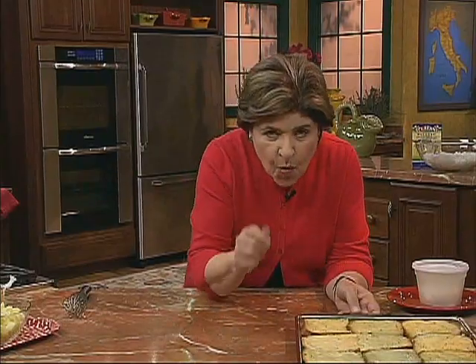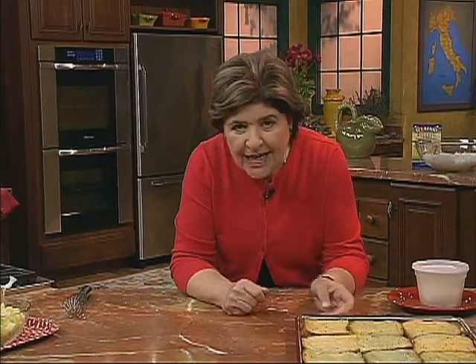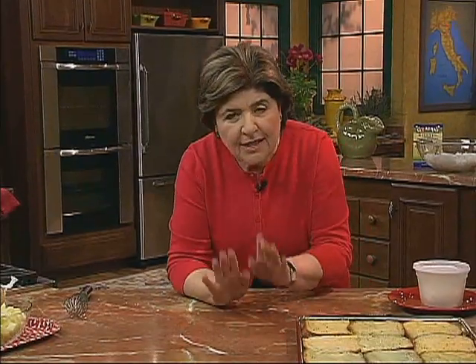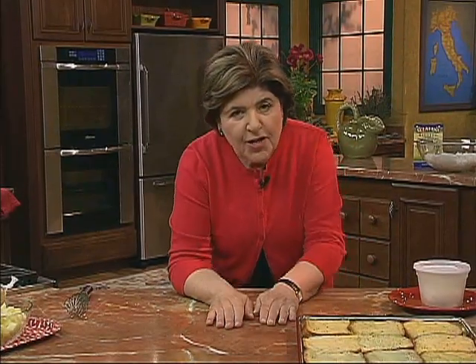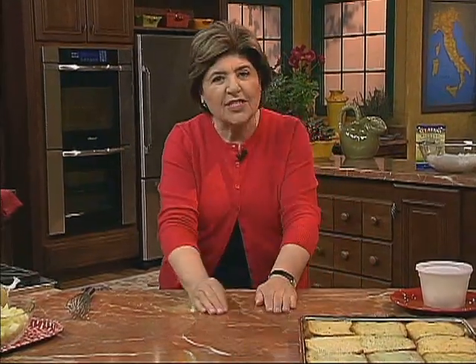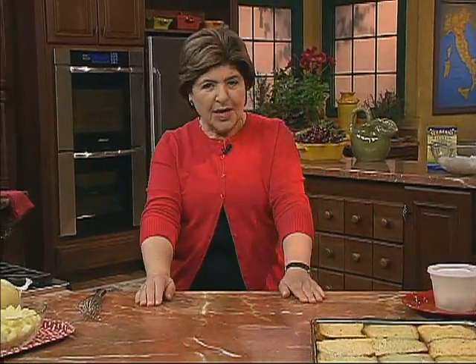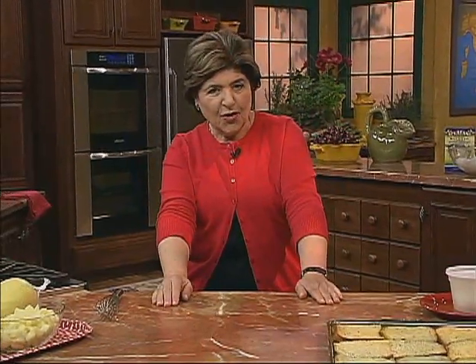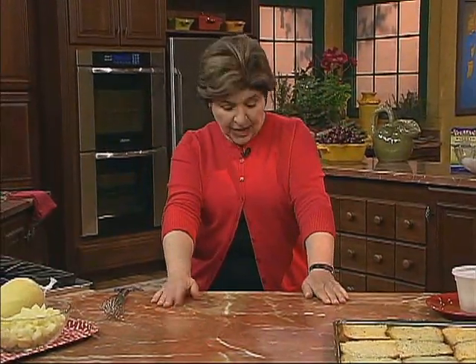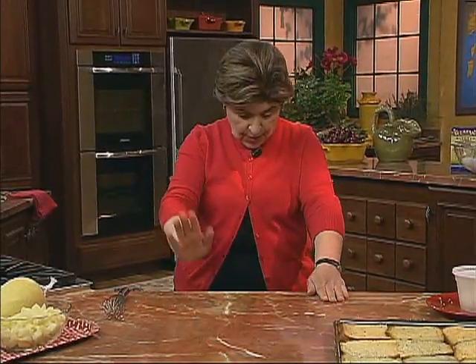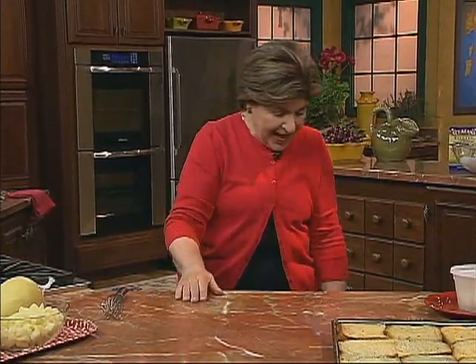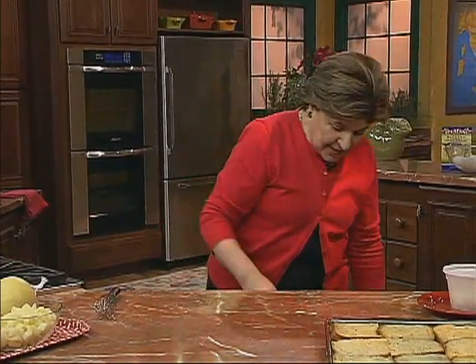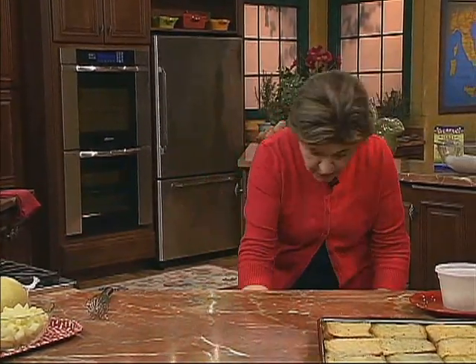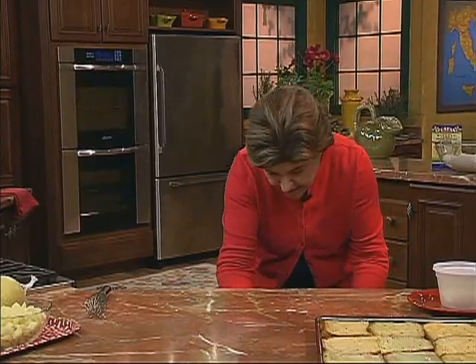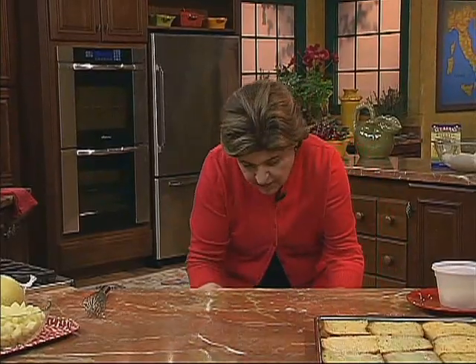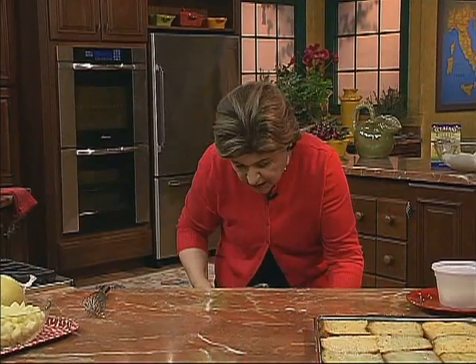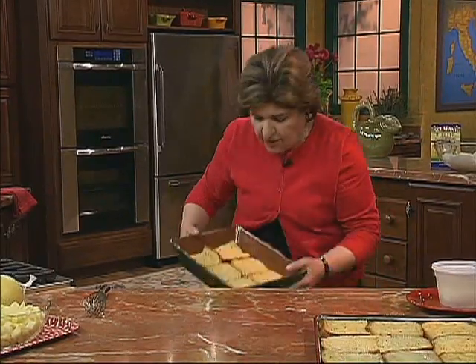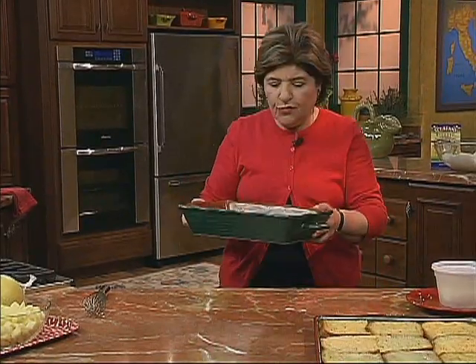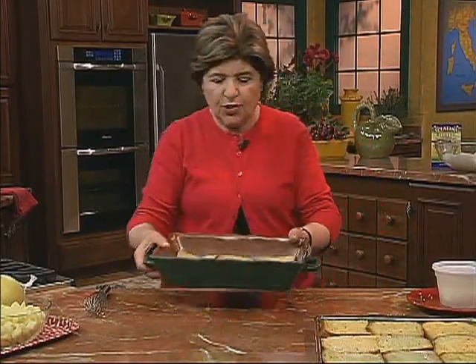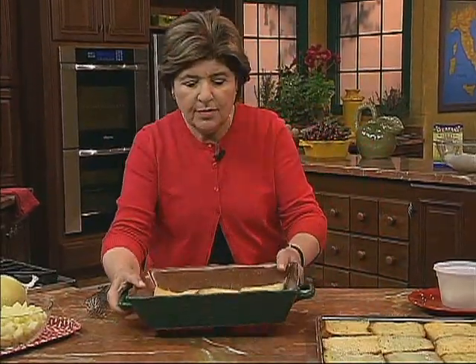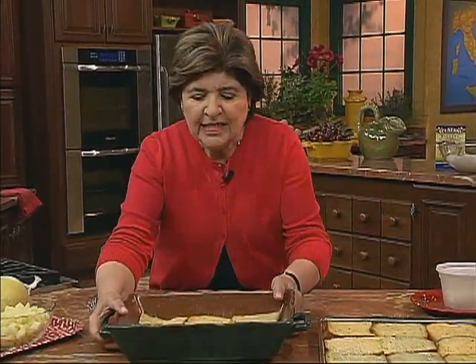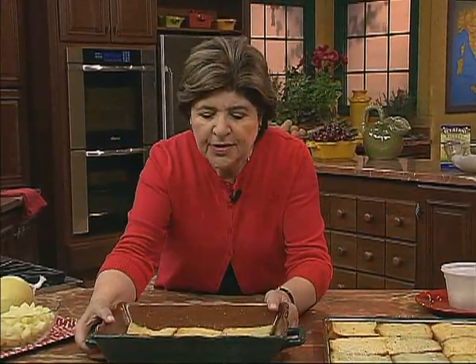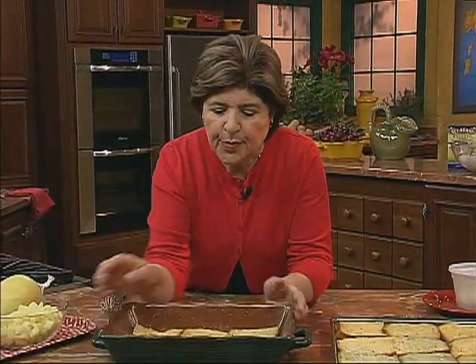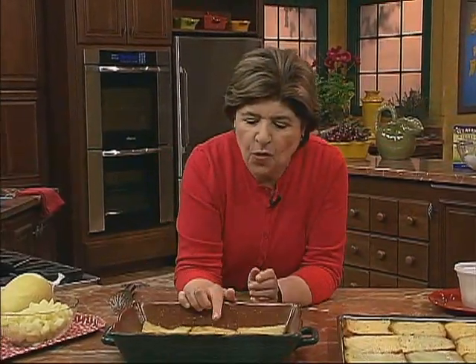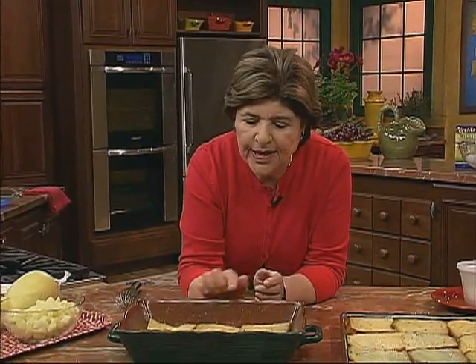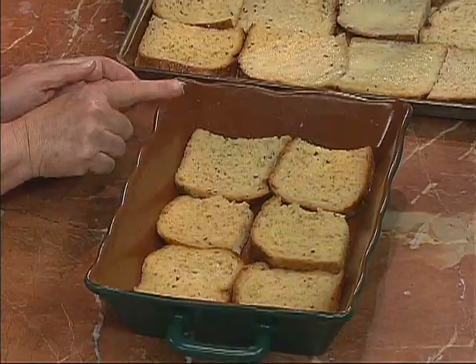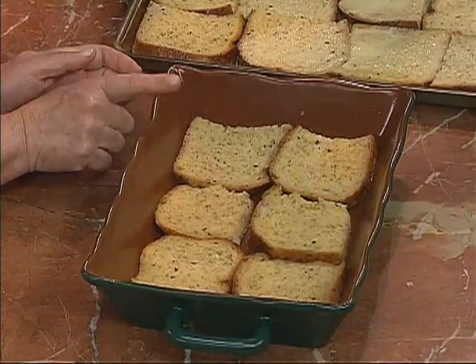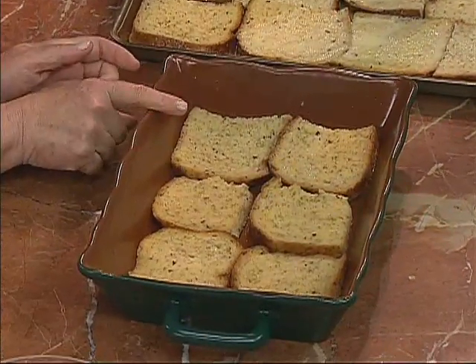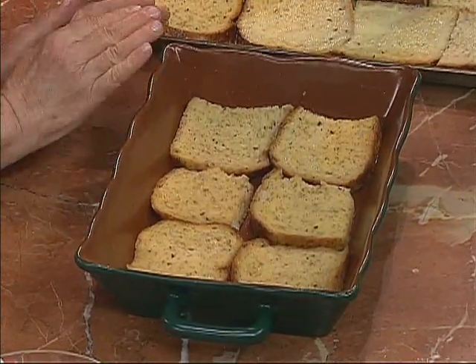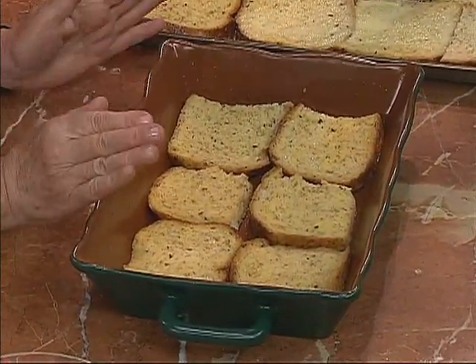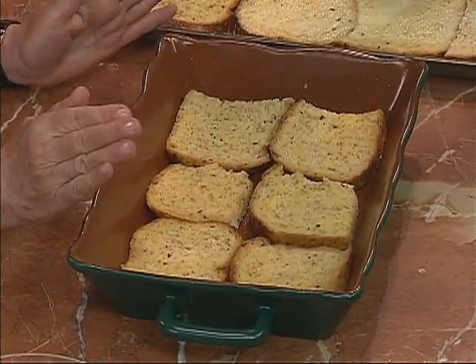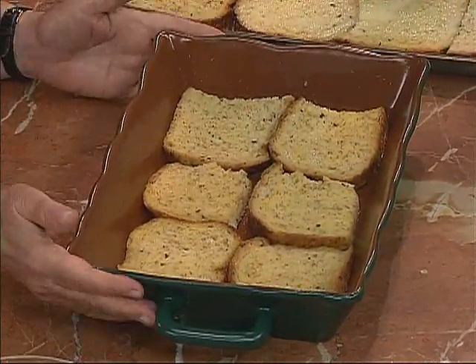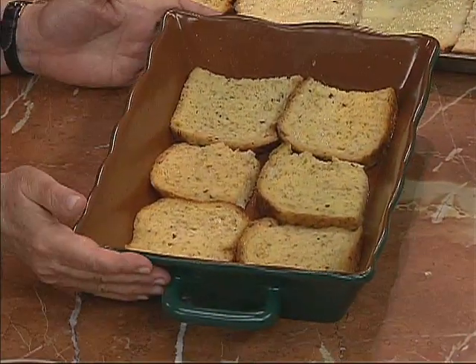When it is, then you can start making your casserole. To do that, you want a nice oven-proof casserole. Here is some bread that's already been soaked, and you want to layer it in a buttered dish.